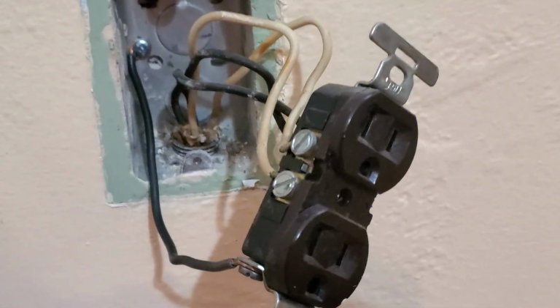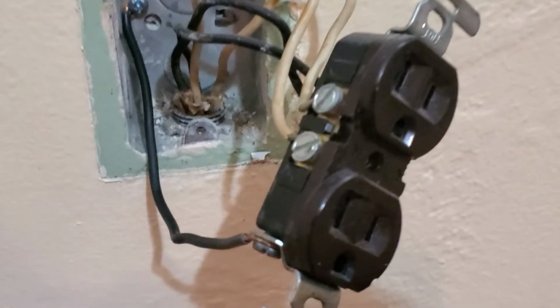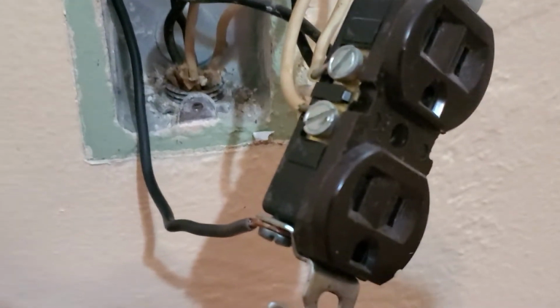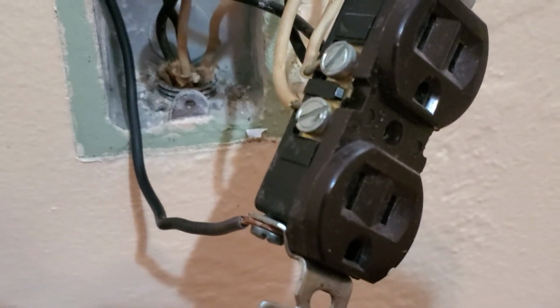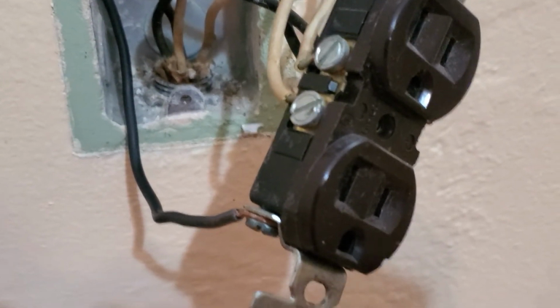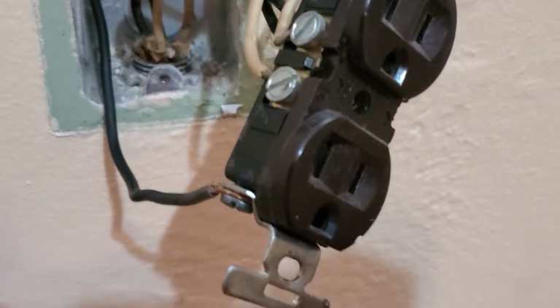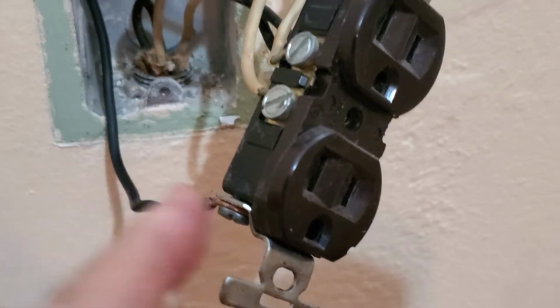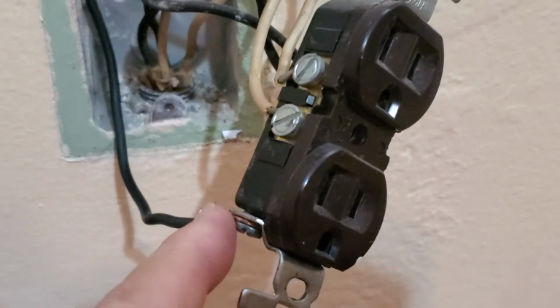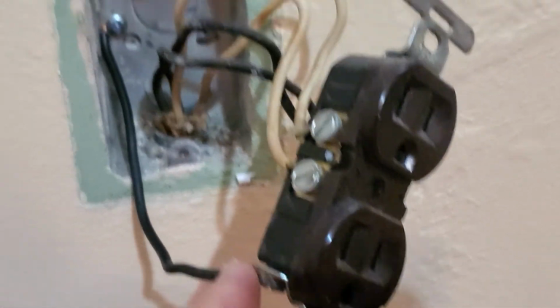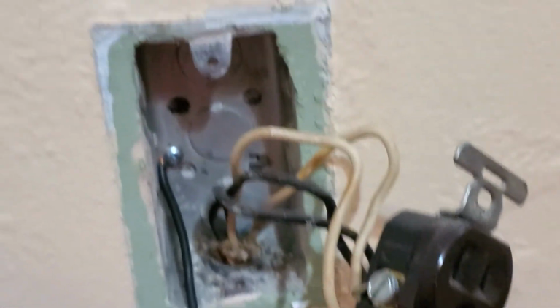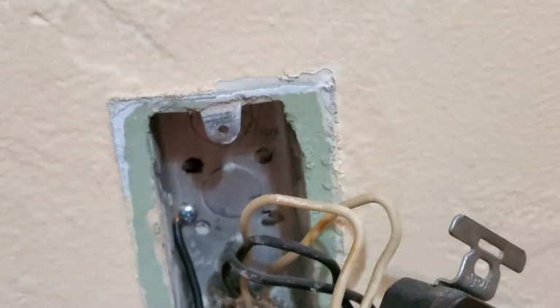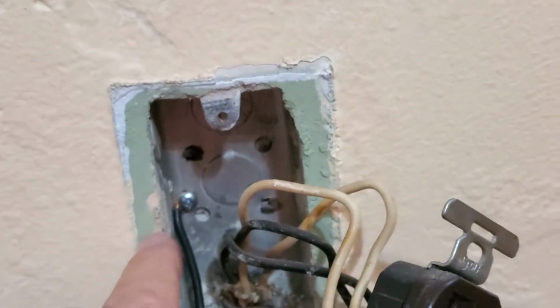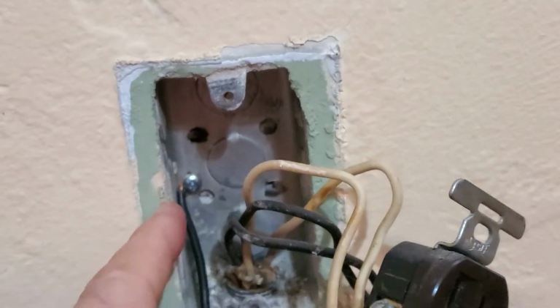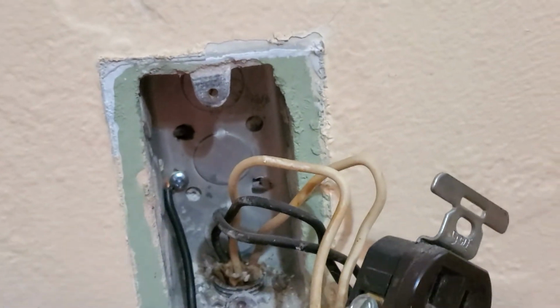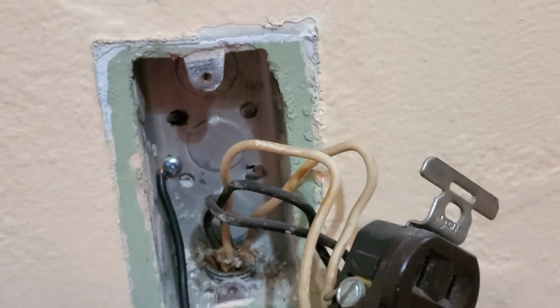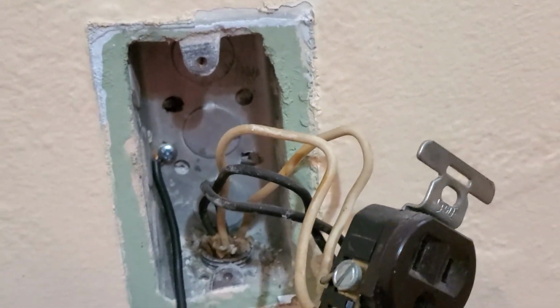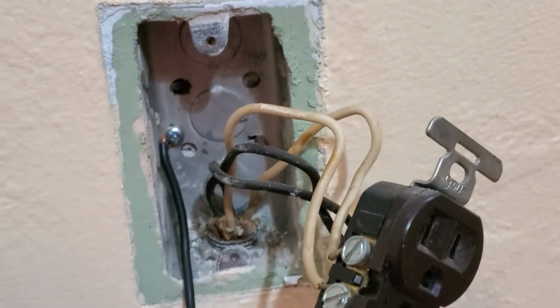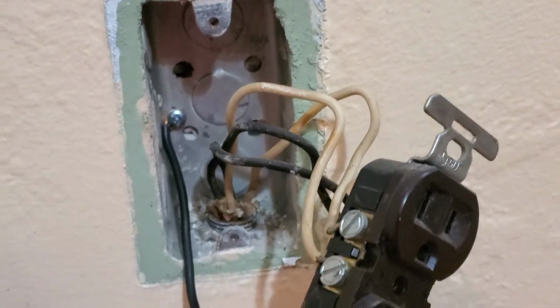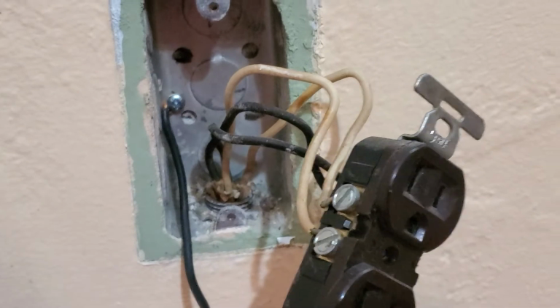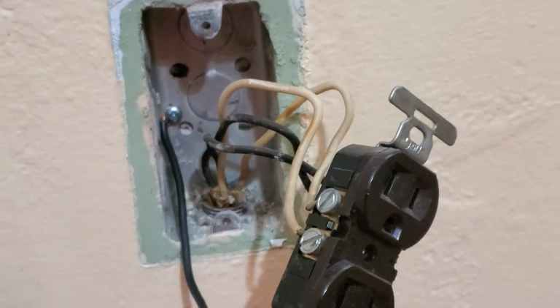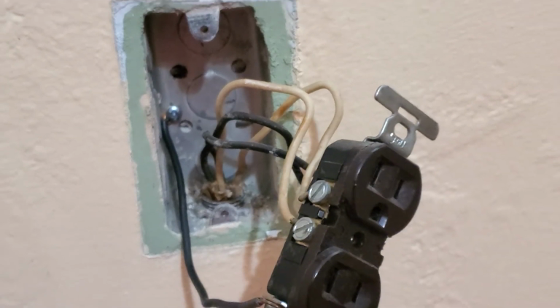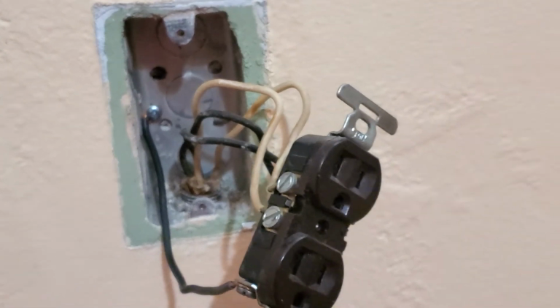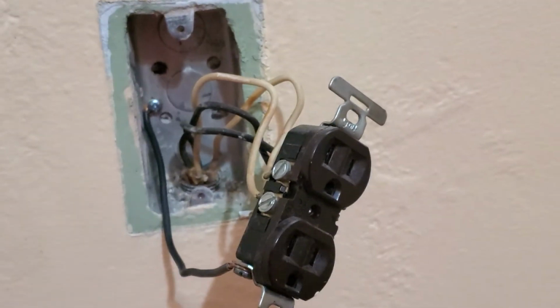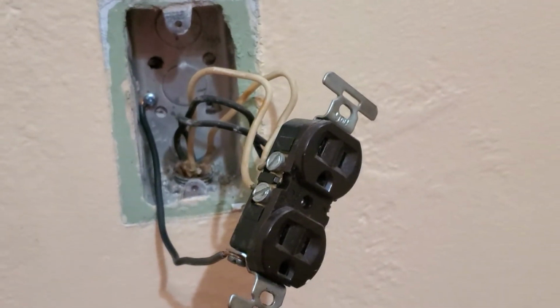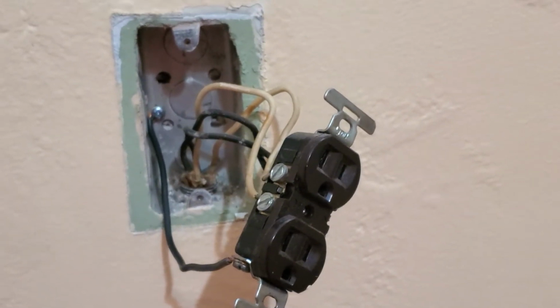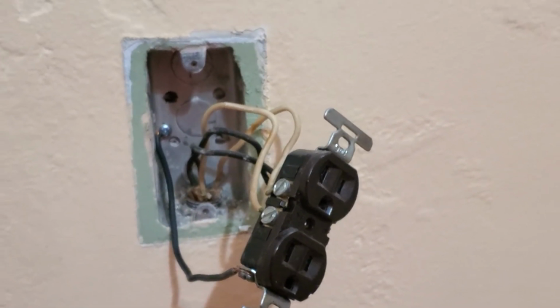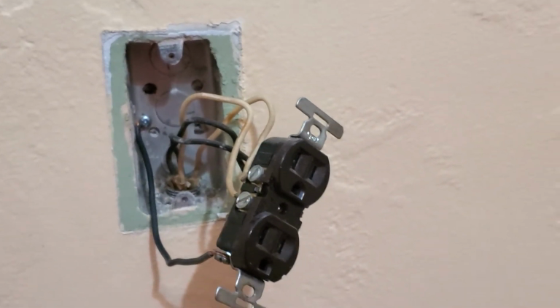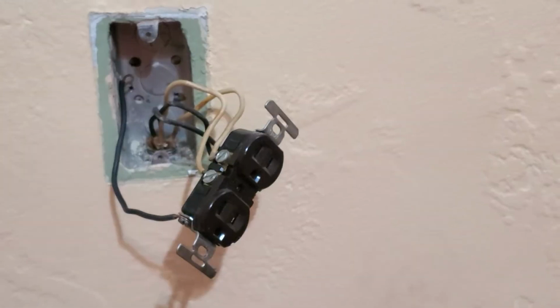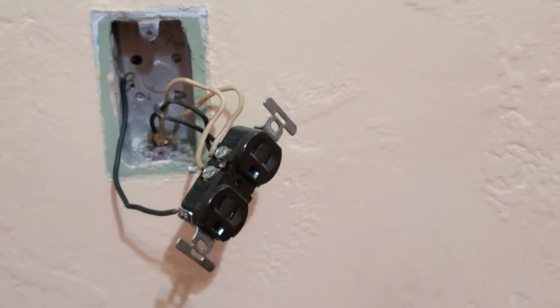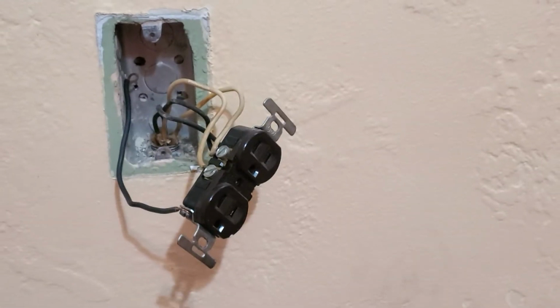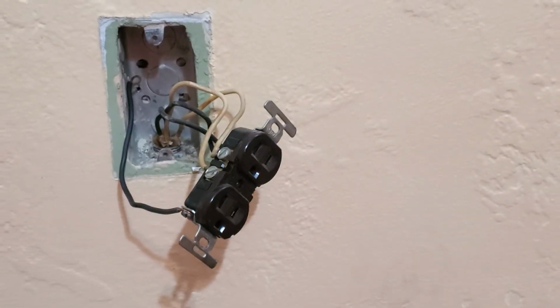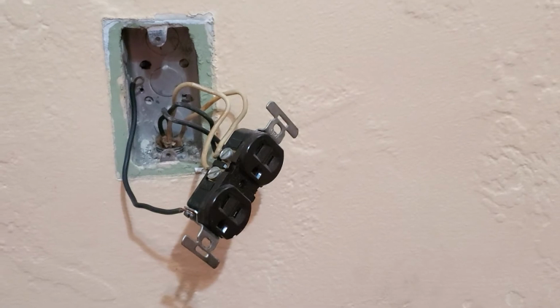Put it back together and this is the easiest way to ground the old outlet. This is how it's gonna look — ground wire connected to the box — as the best solution for this house at this moment. Thanks for watching guys, goodbye.